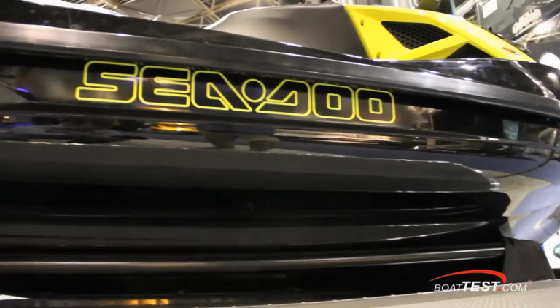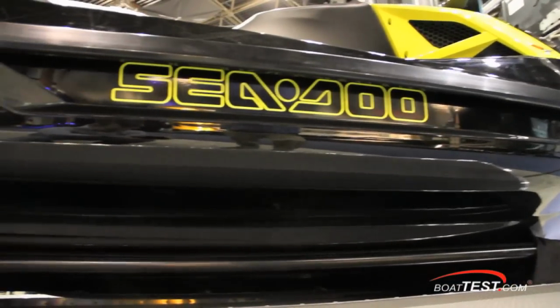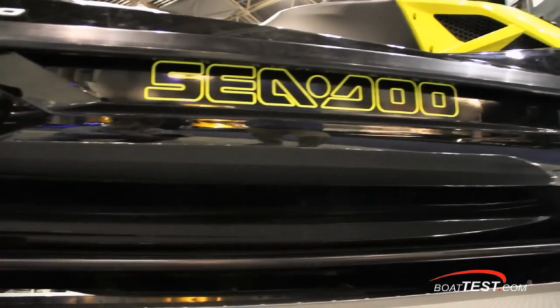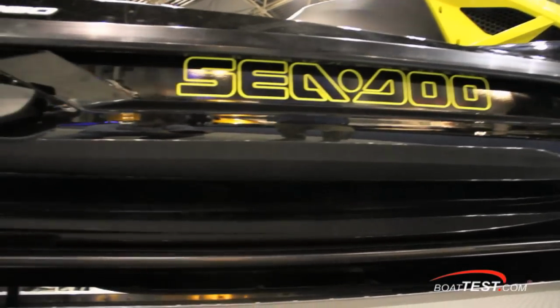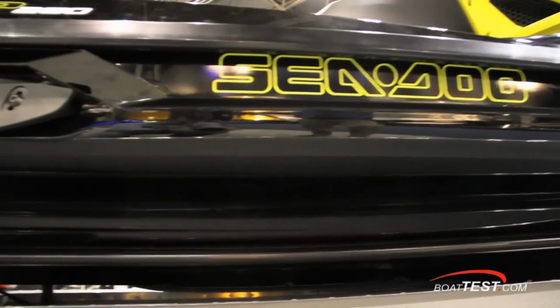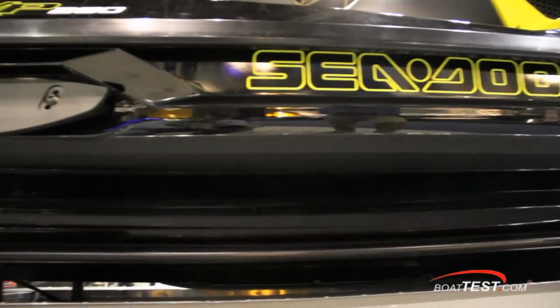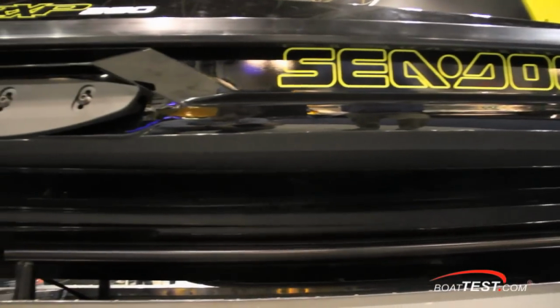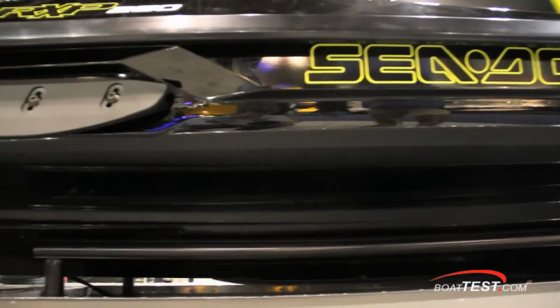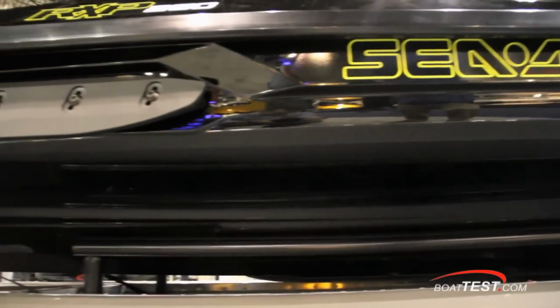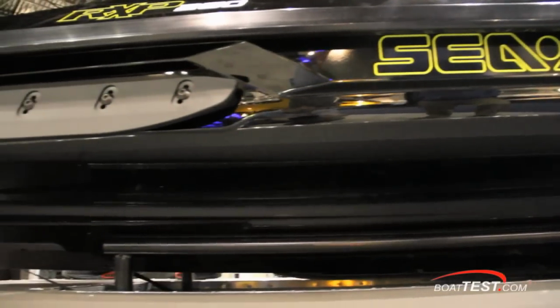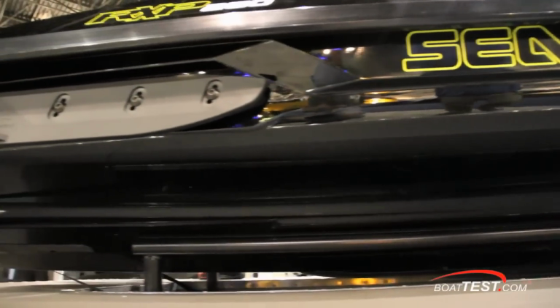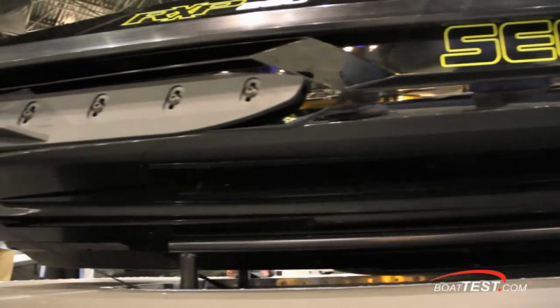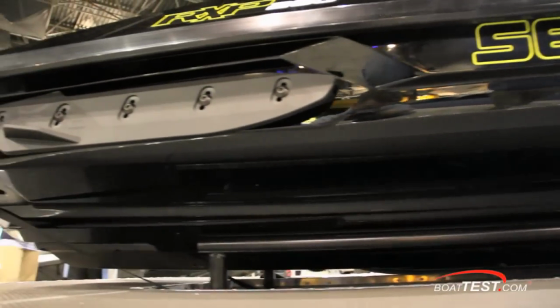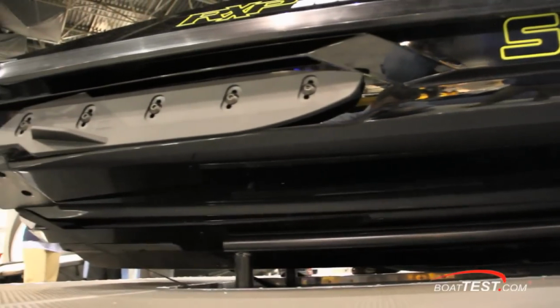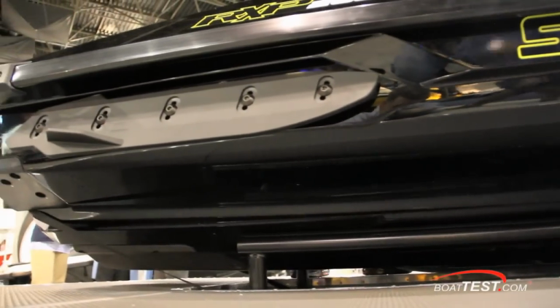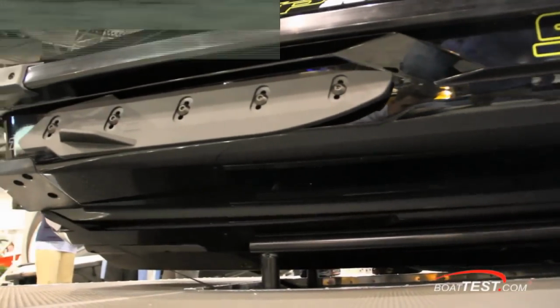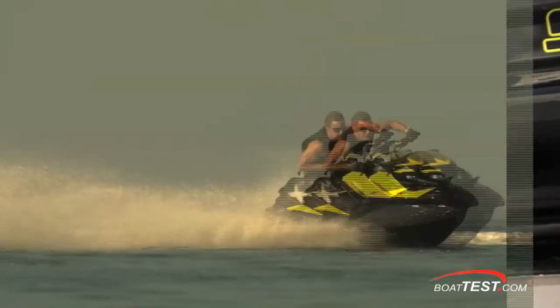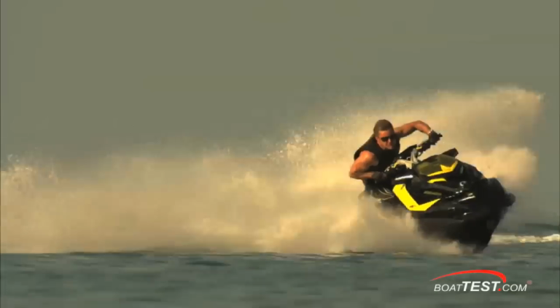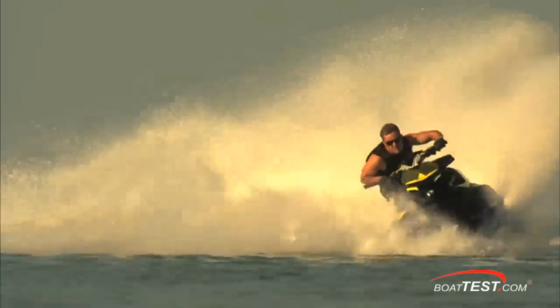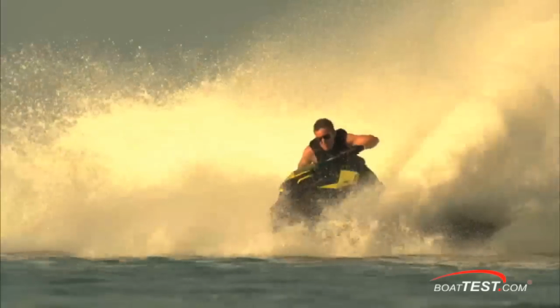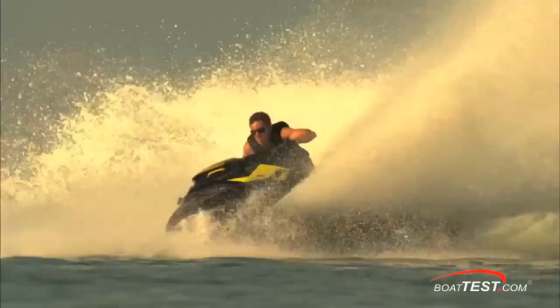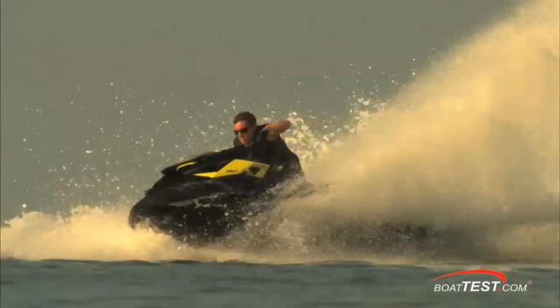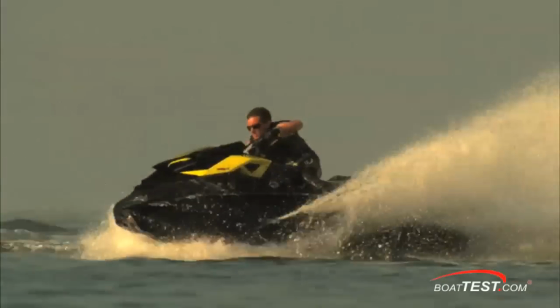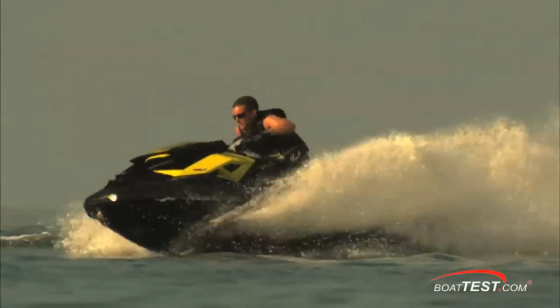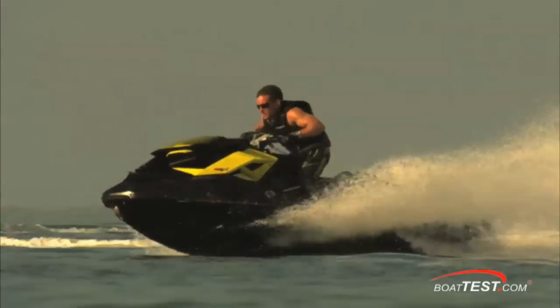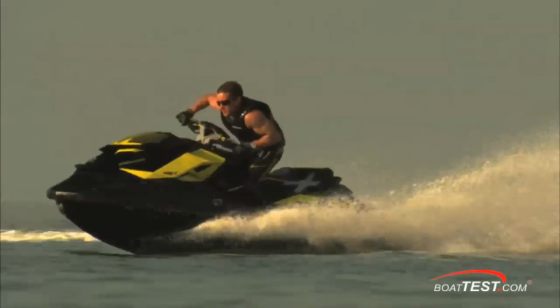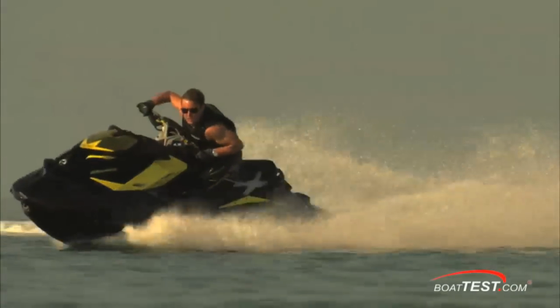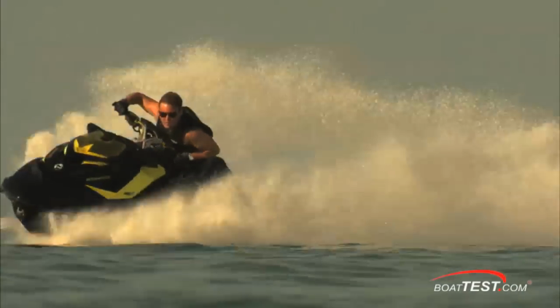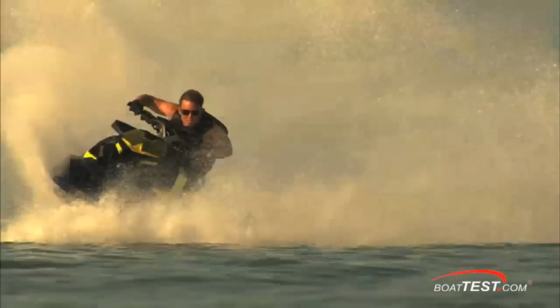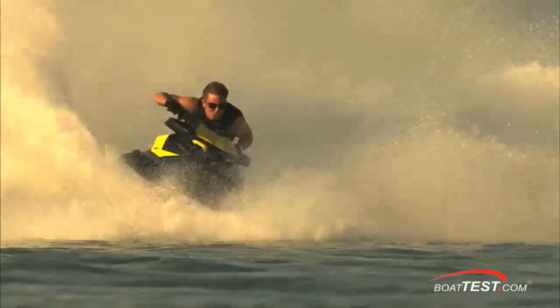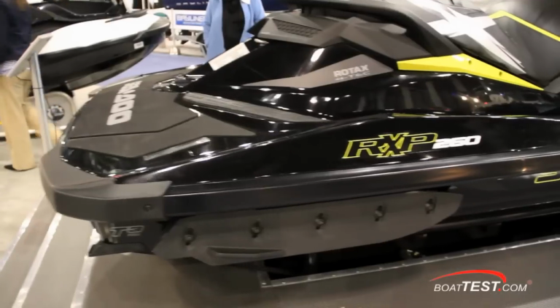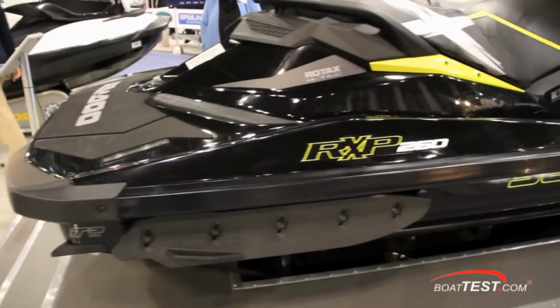Exclusive to this line is the new T3 hull, which has a multi-level running surface to help you cut through the water and allows for more precise cornering, enhances lean-in, and tracks straighter in chop.